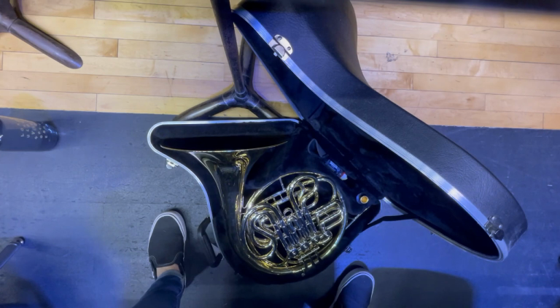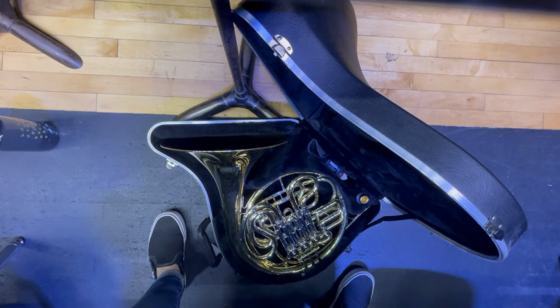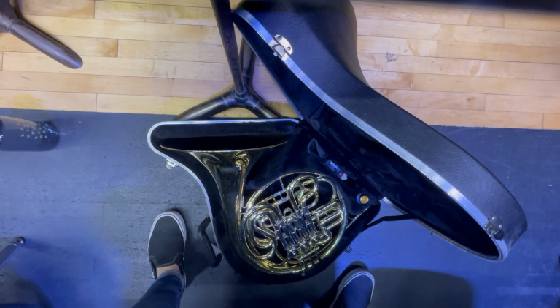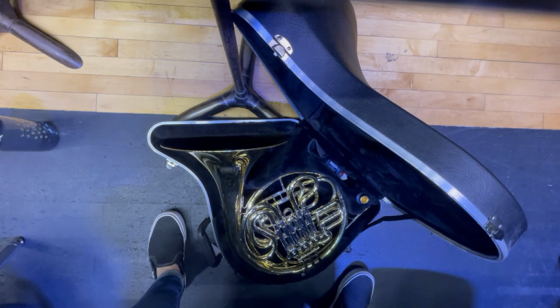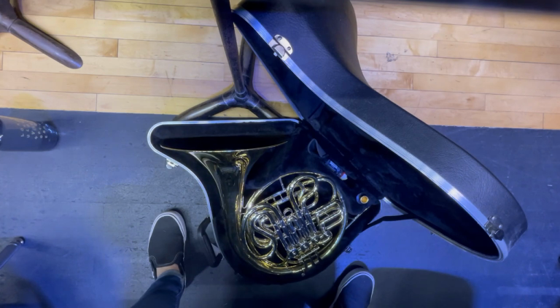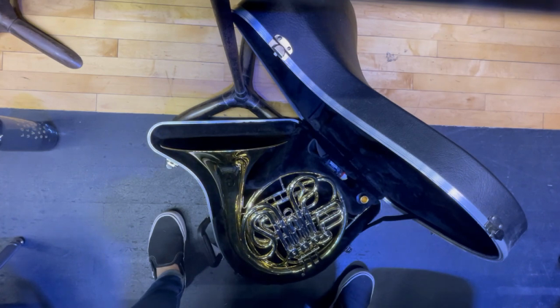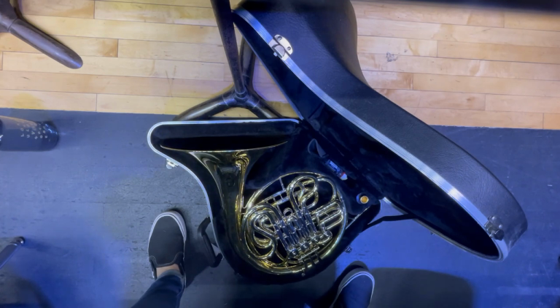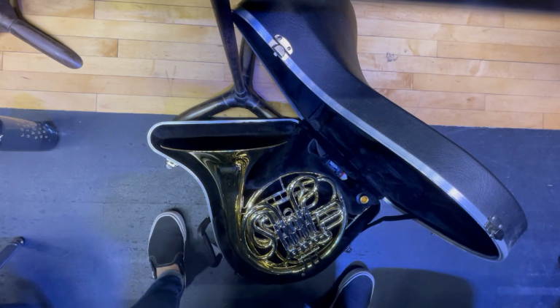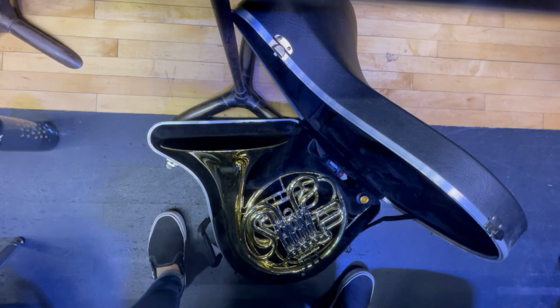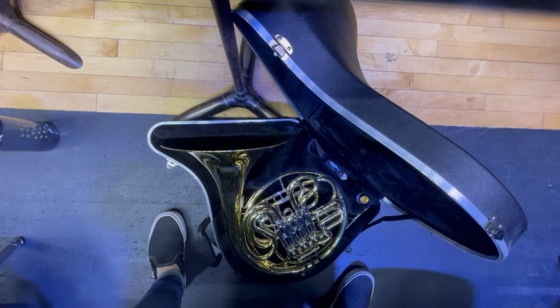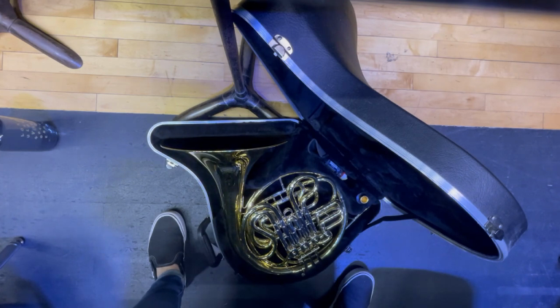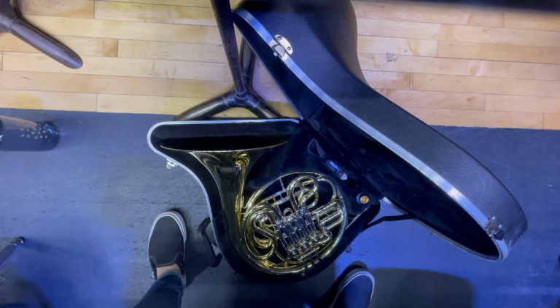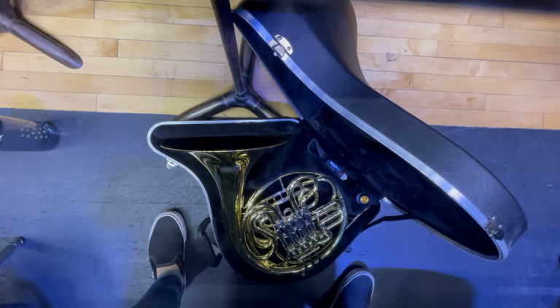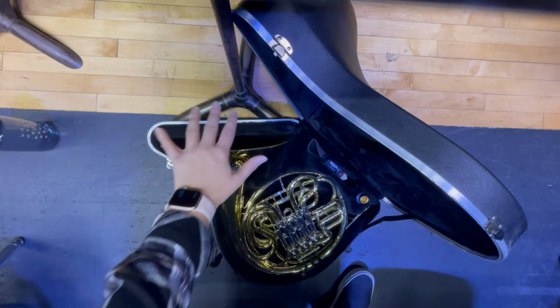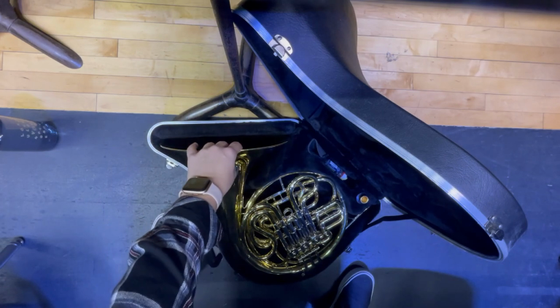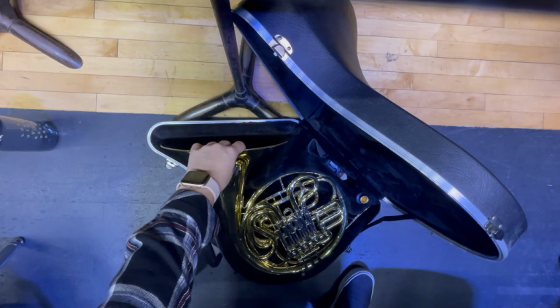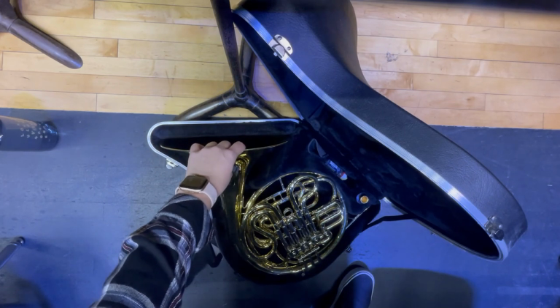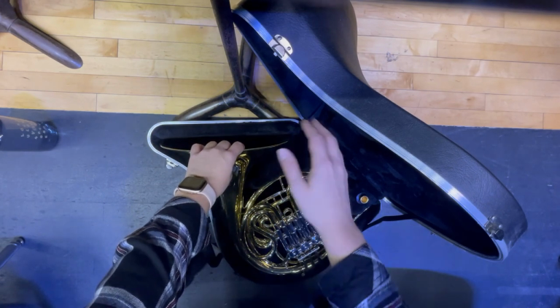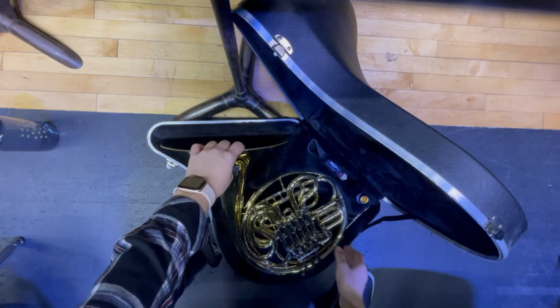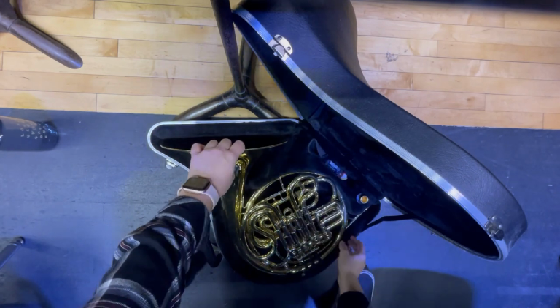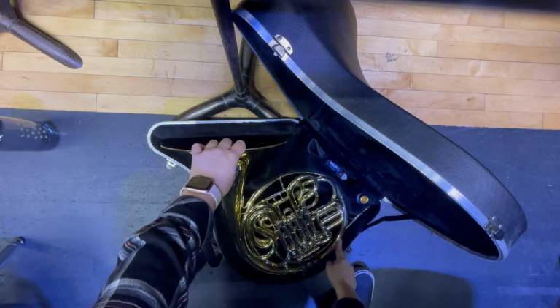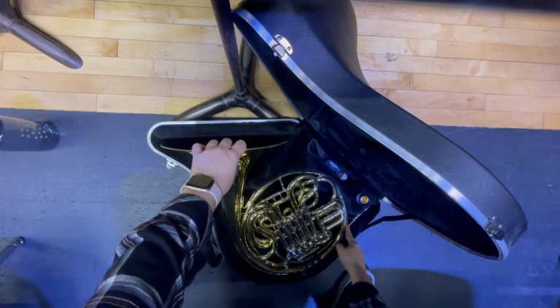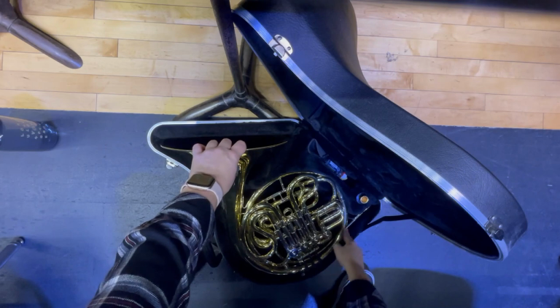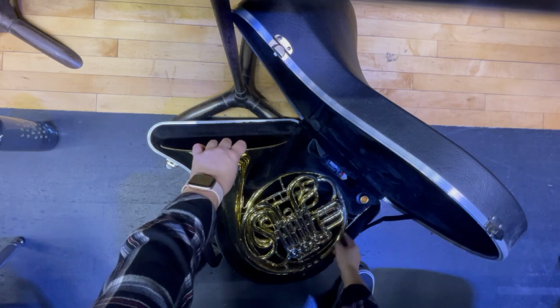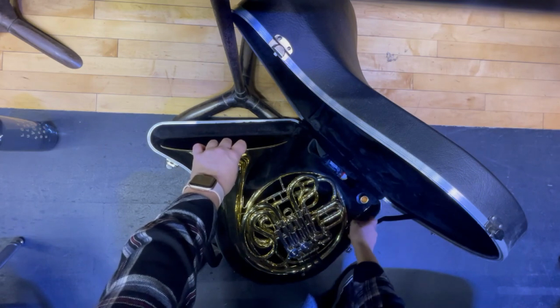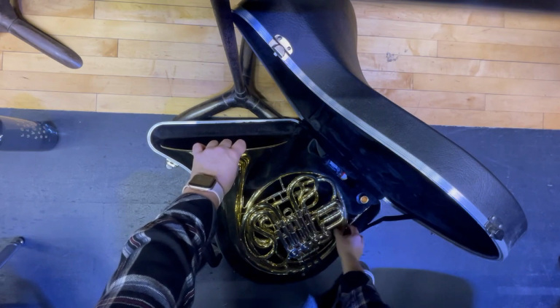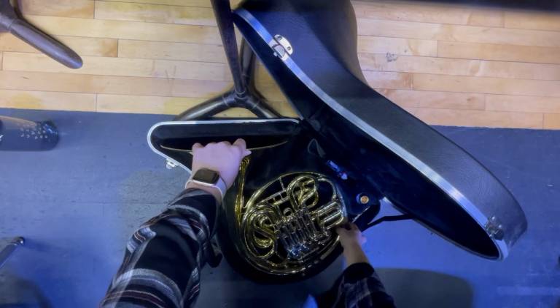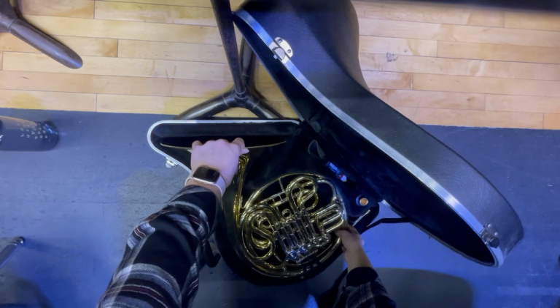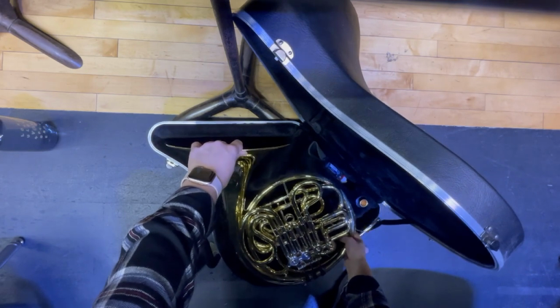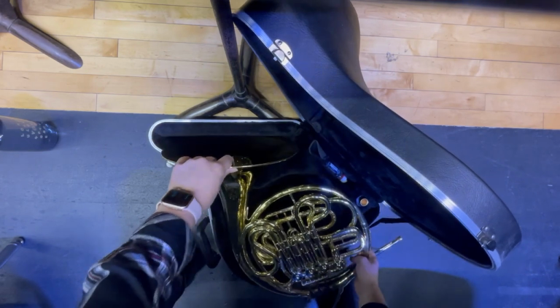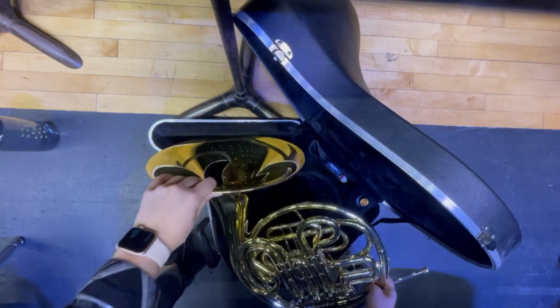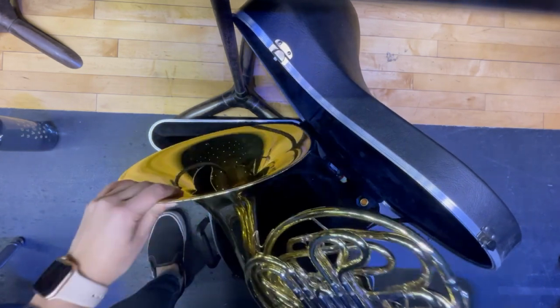The first thing we're going to do is pick up our French horn. I'm going to grab the bell with one hand and take the other hand and grab over here by where the lead pipe is, then carefully pick up my French horn.